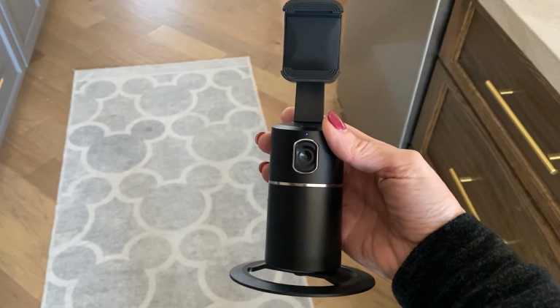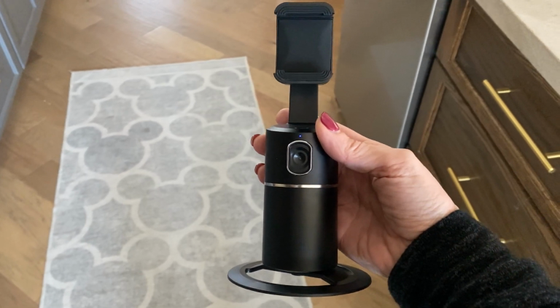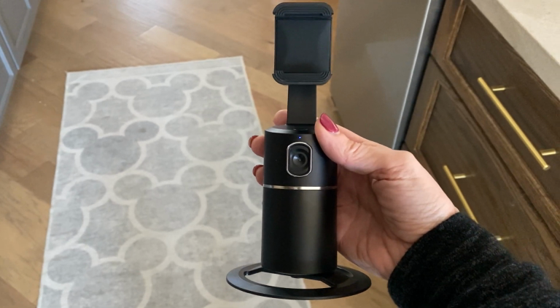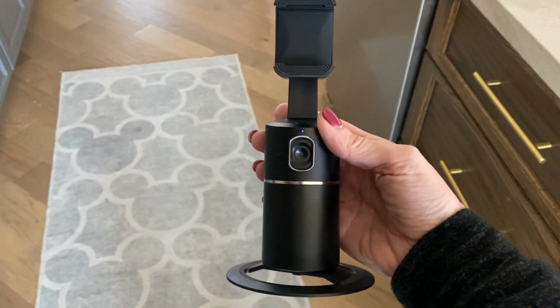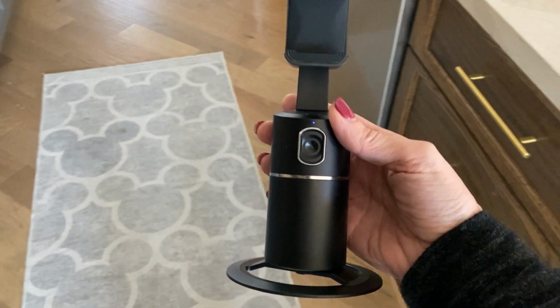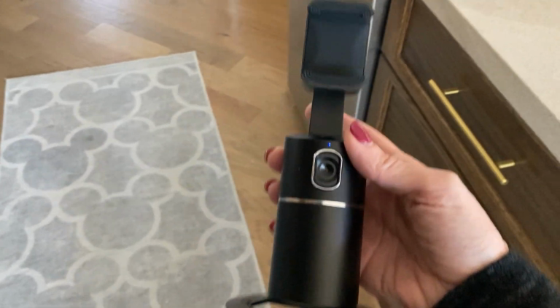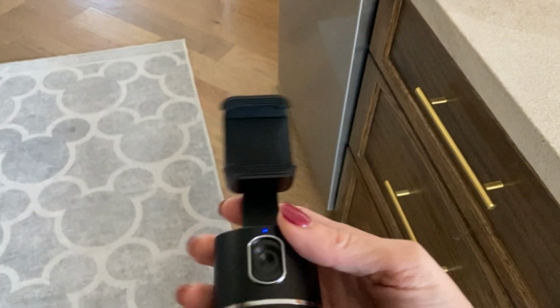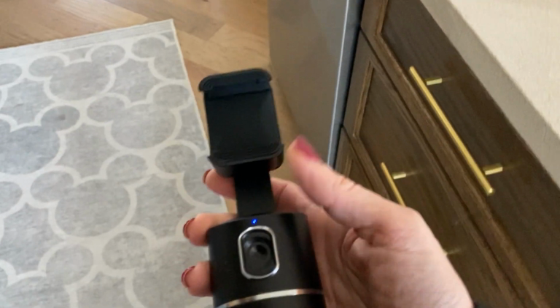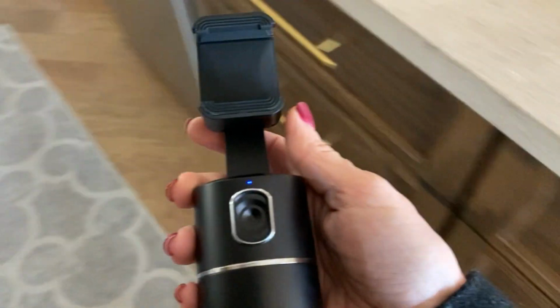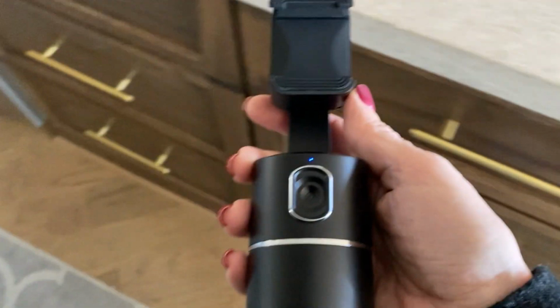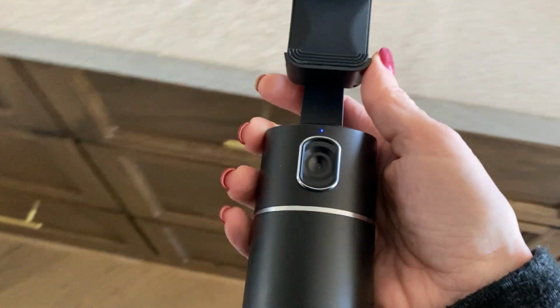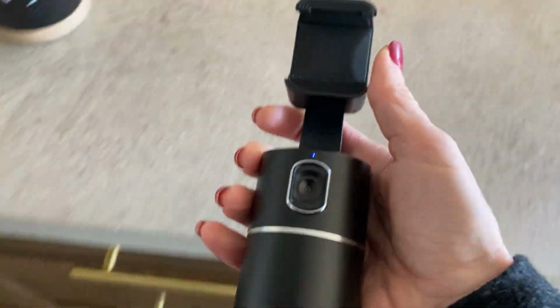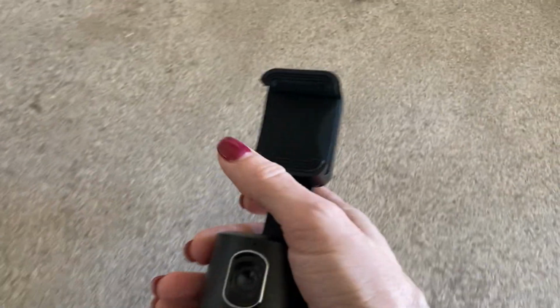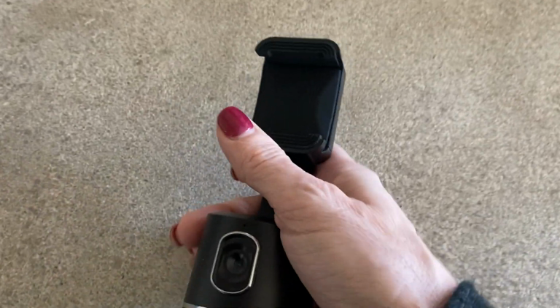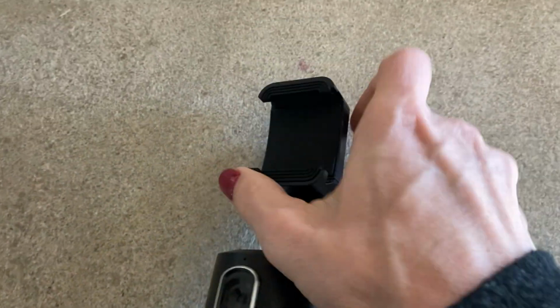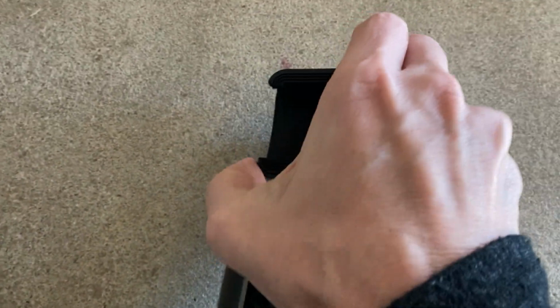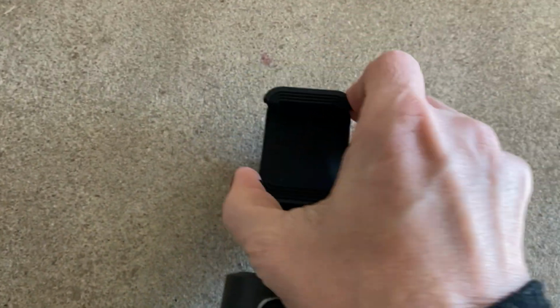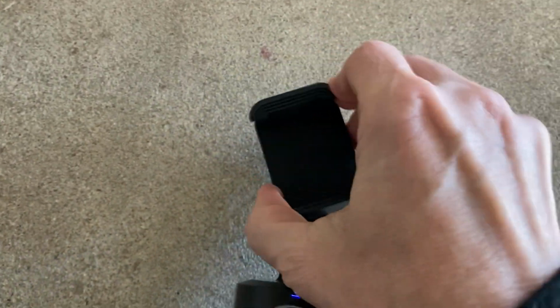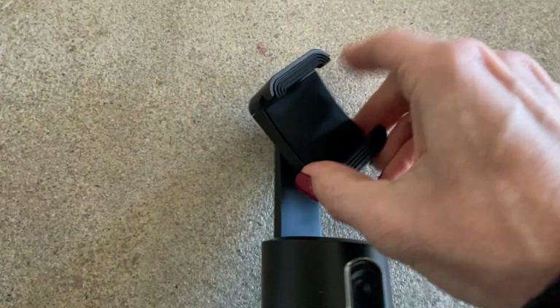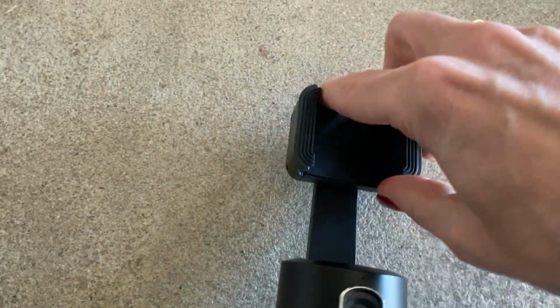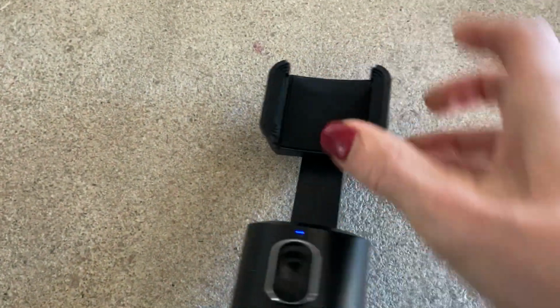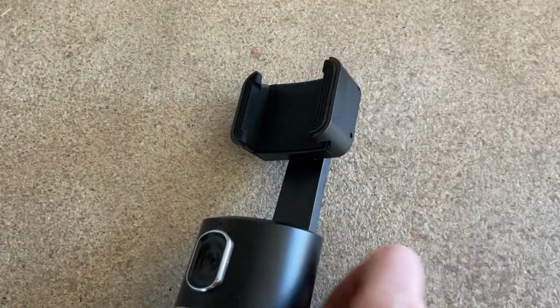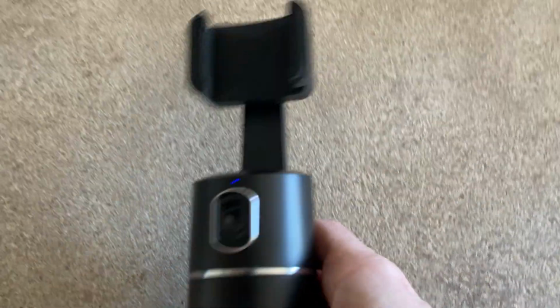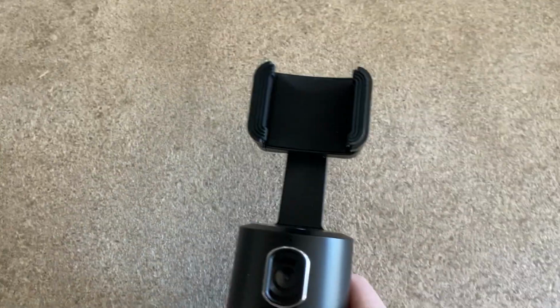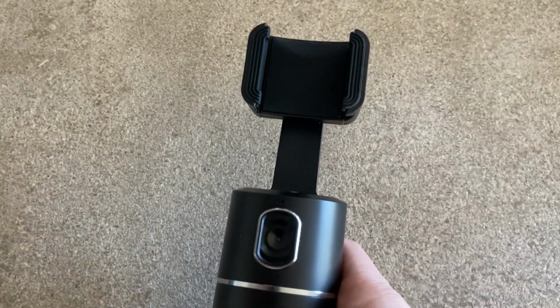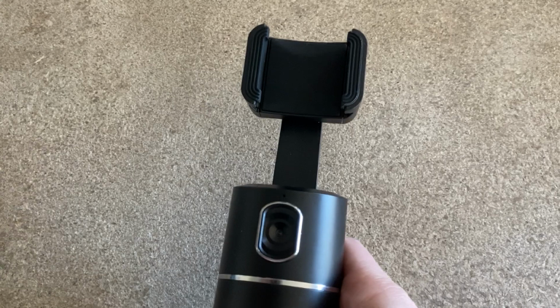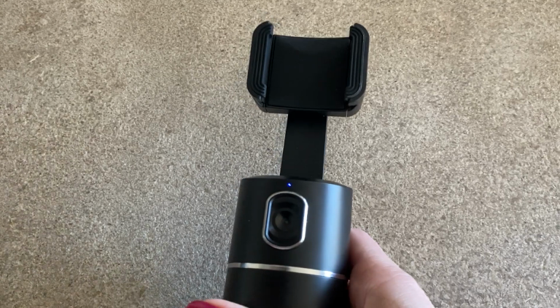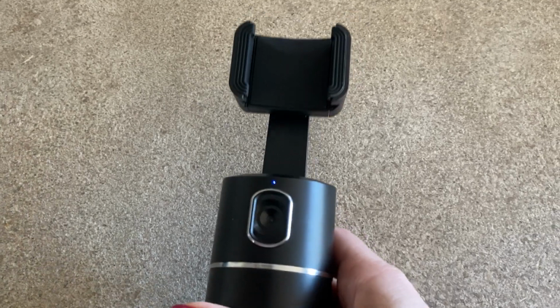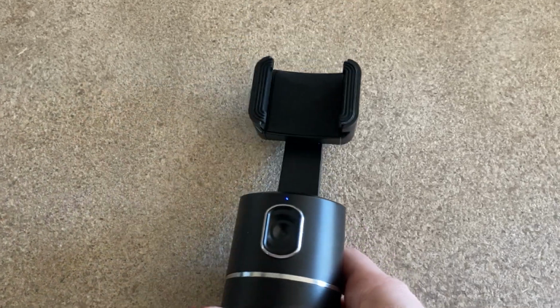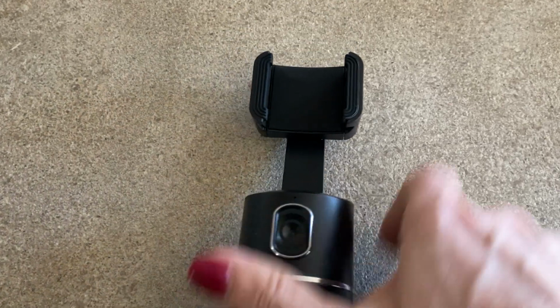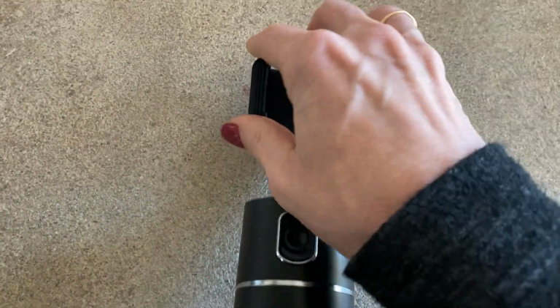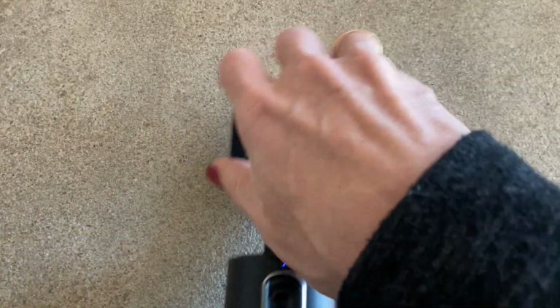Another feature that I like about this one is that you can turn it either way — you can turn your phone to be horizontal or you can turn your phone to be vertical. I really like that.